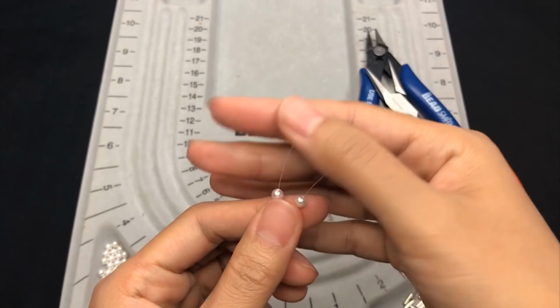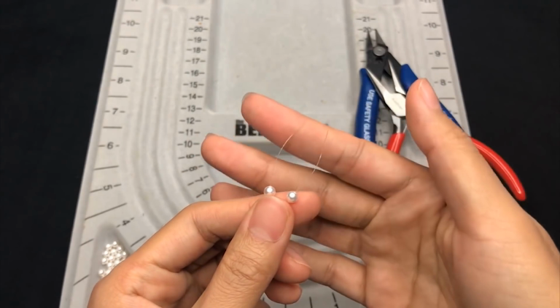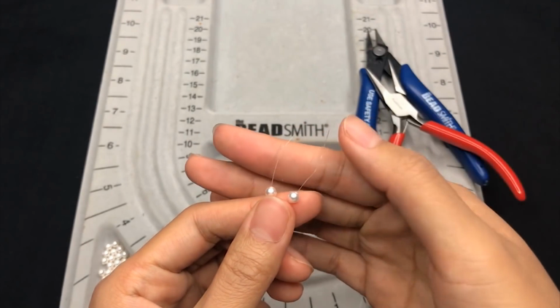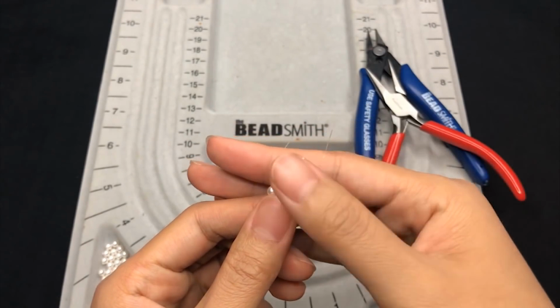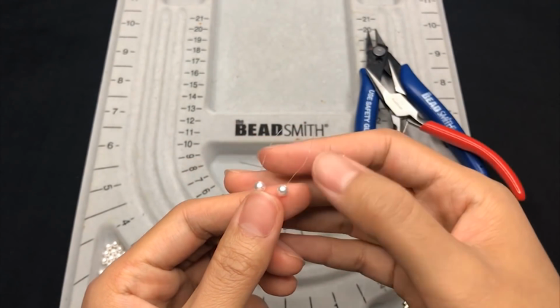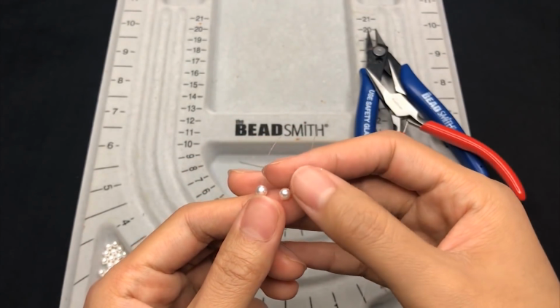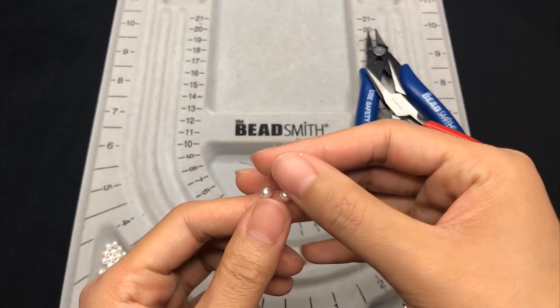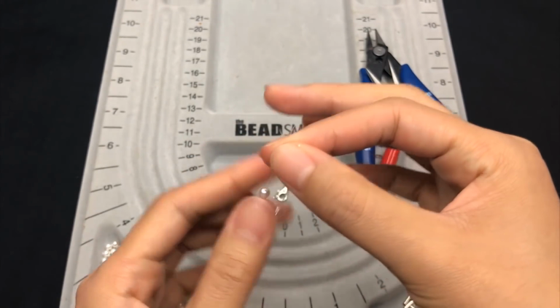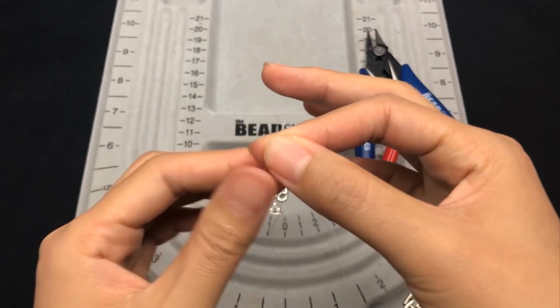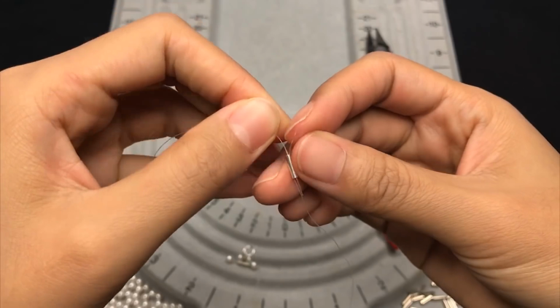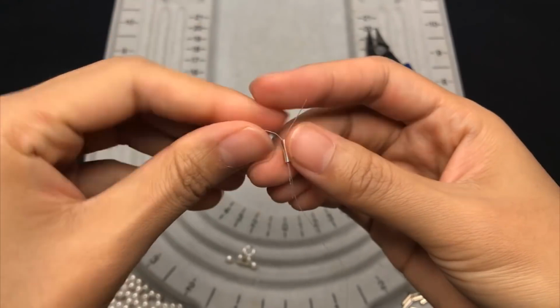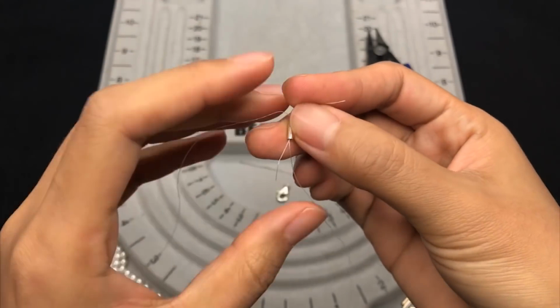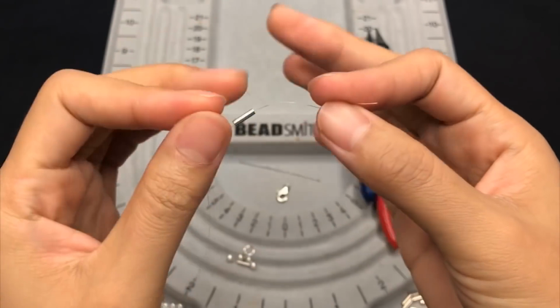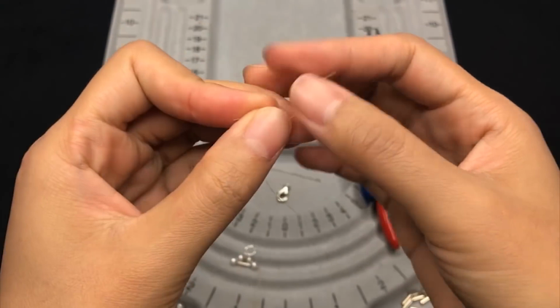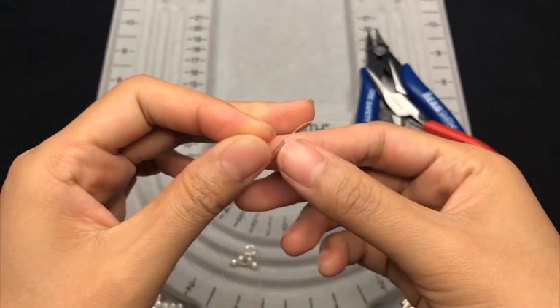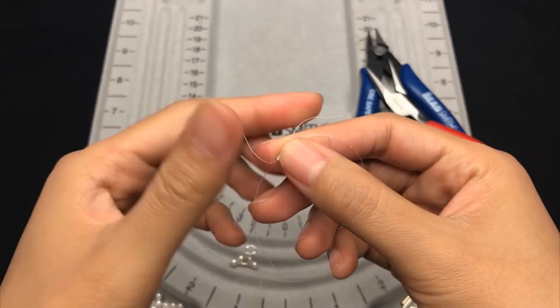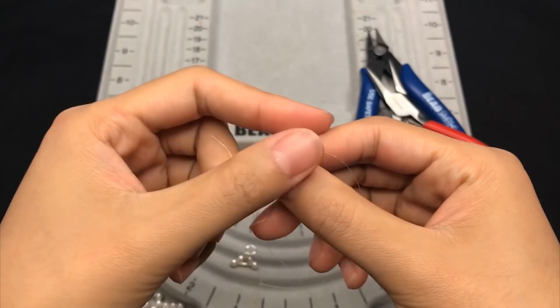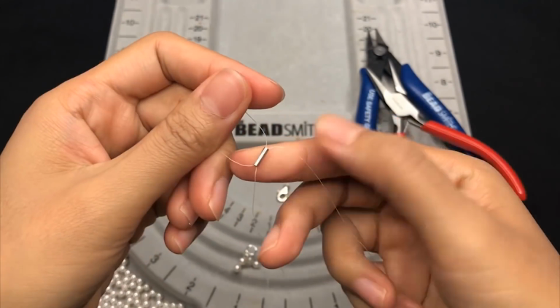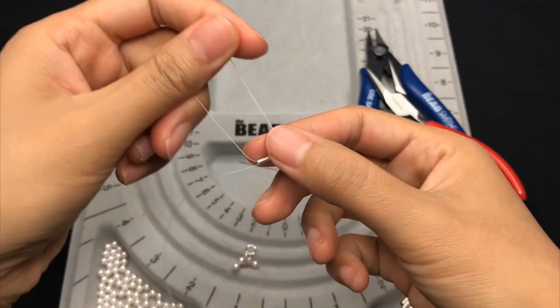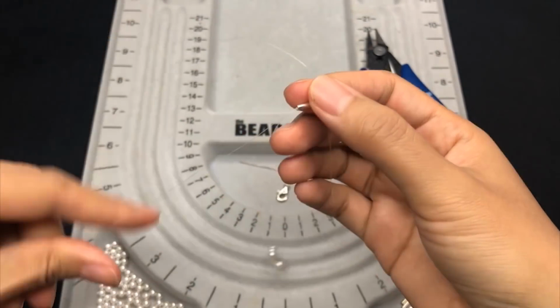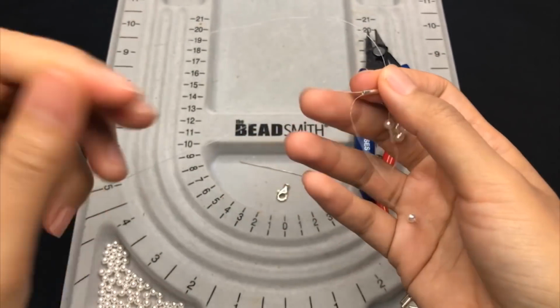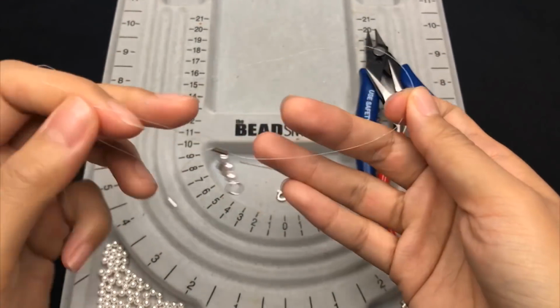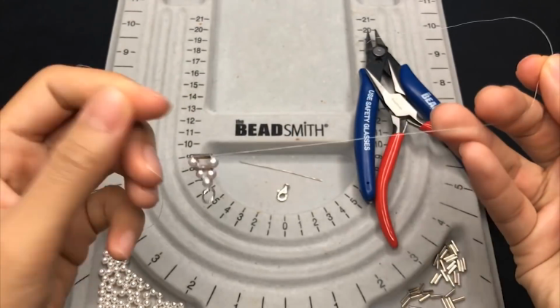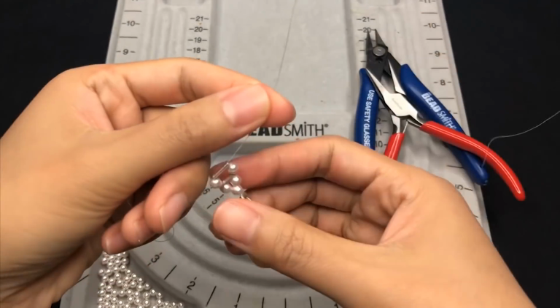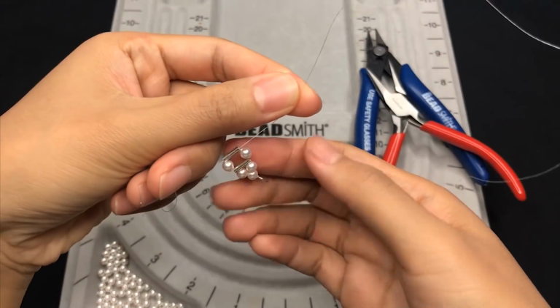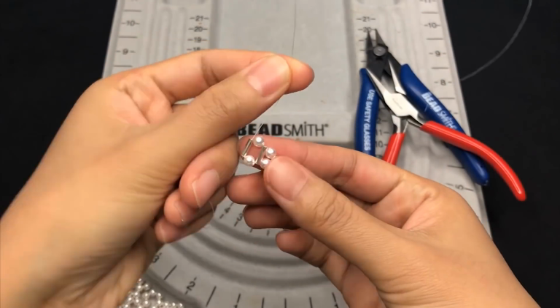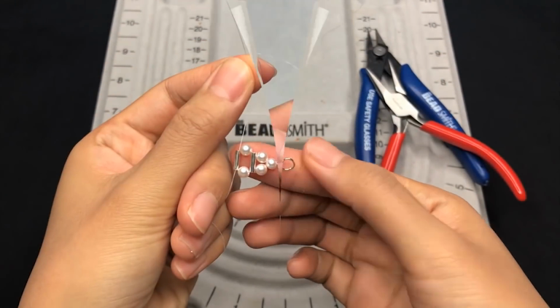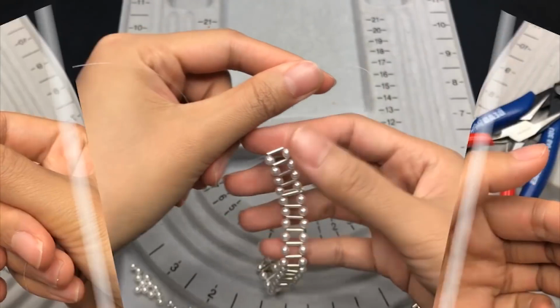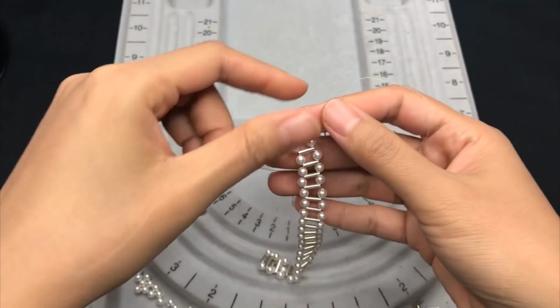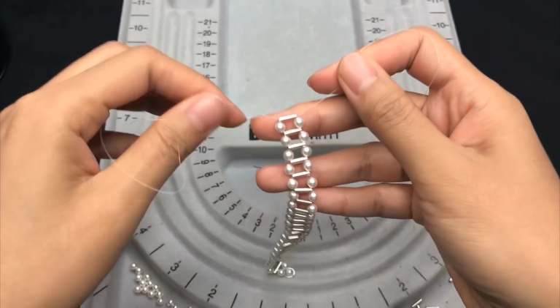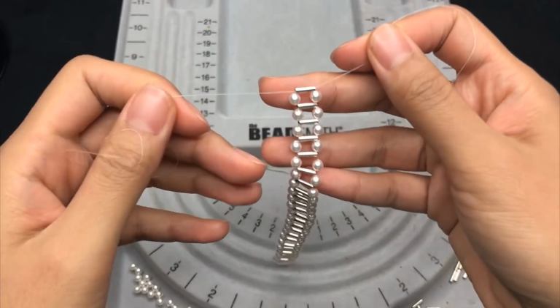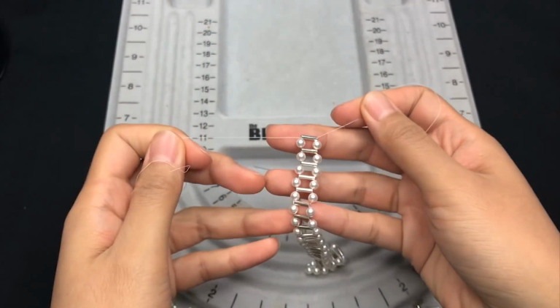From now on, just keep repeating: place one pearl on each side of the thread, then trap a silver tube. Very easy. By repeating that, I've got the right length.